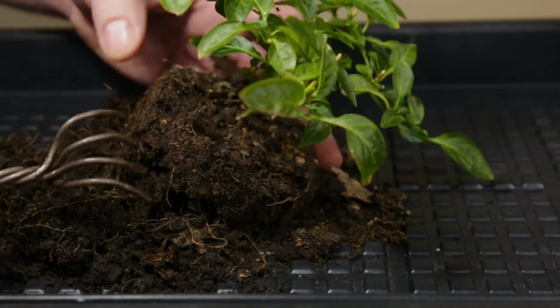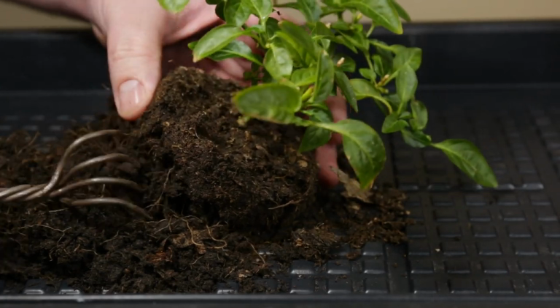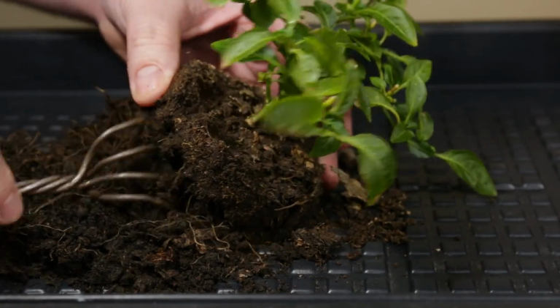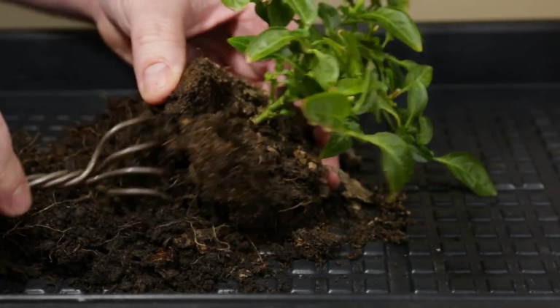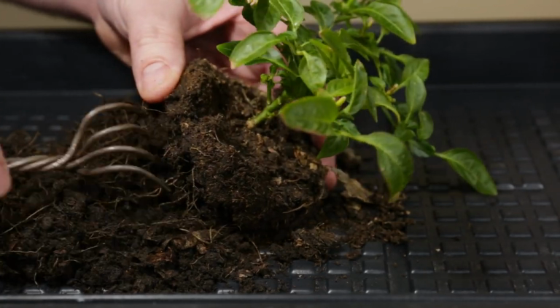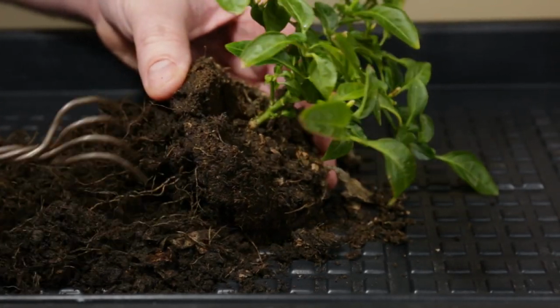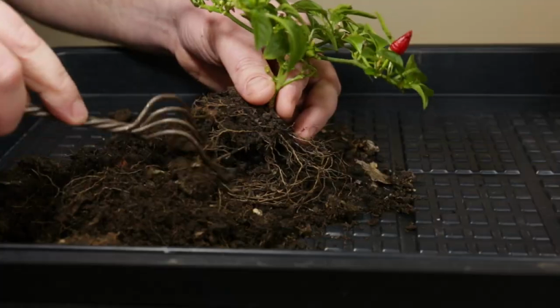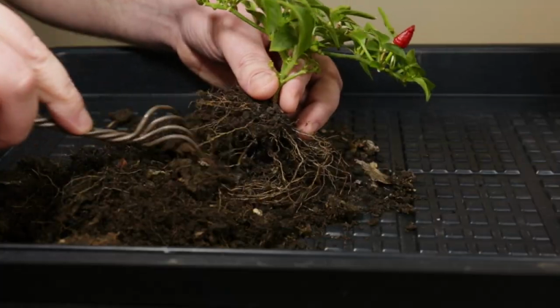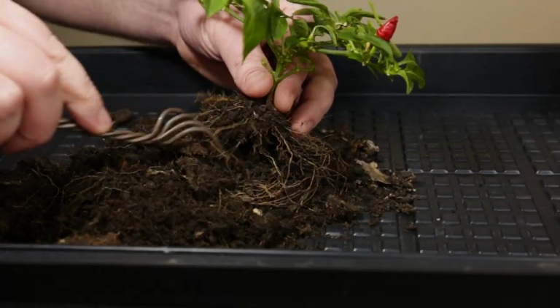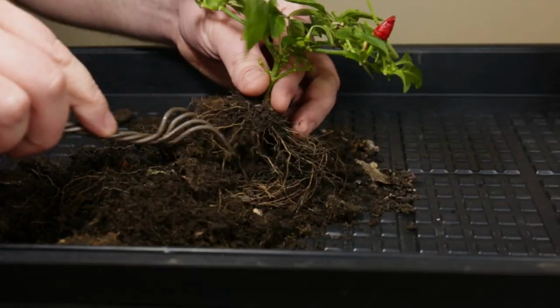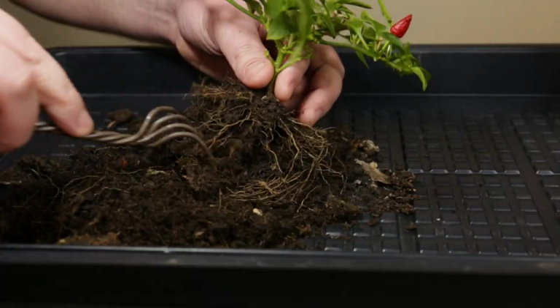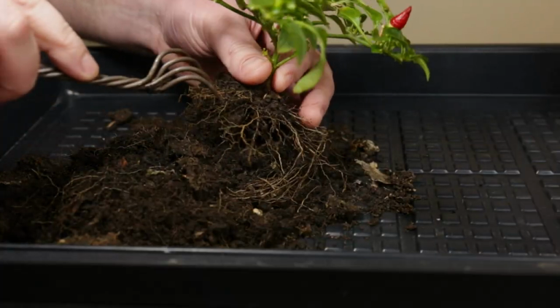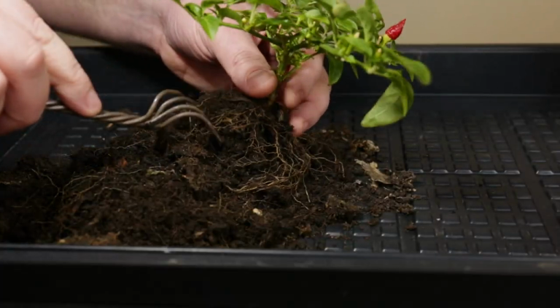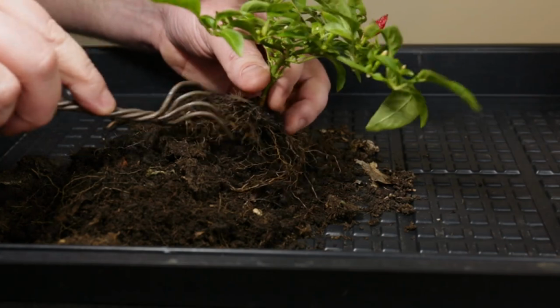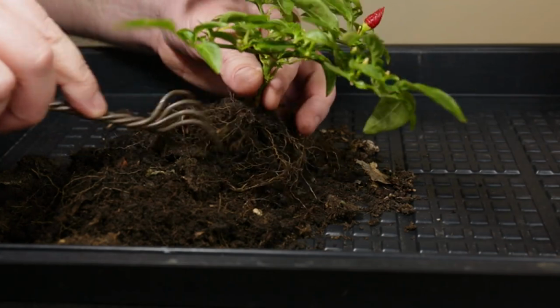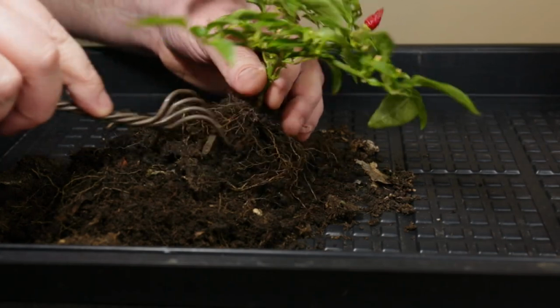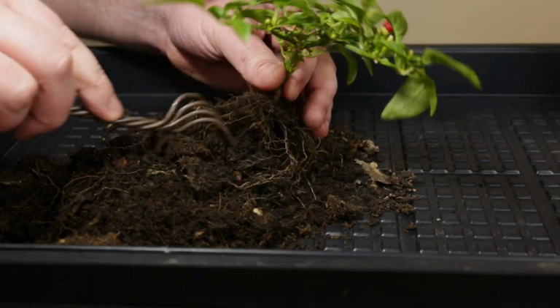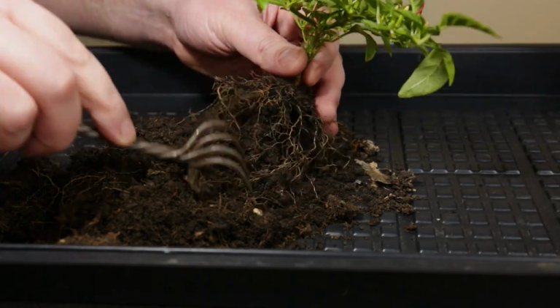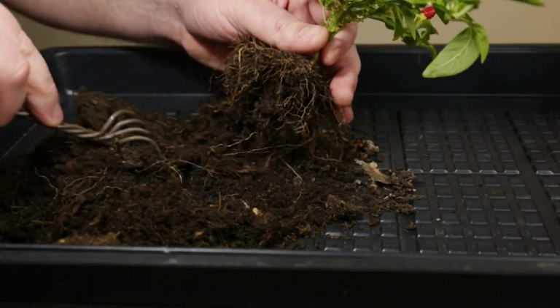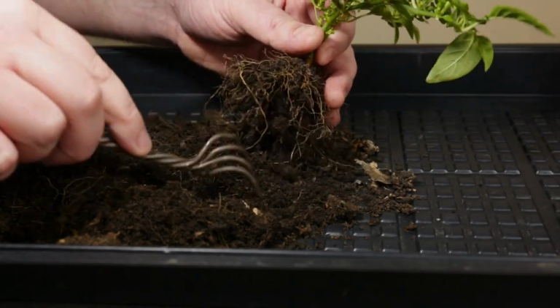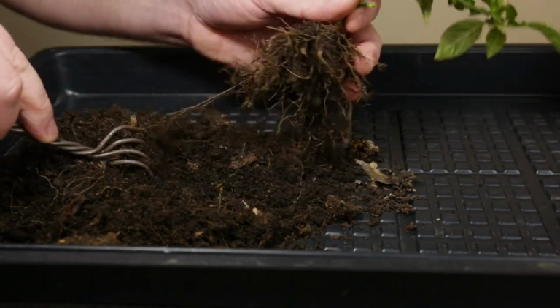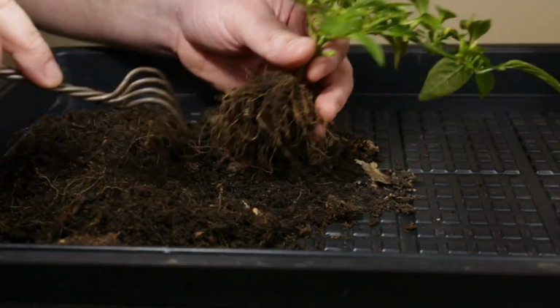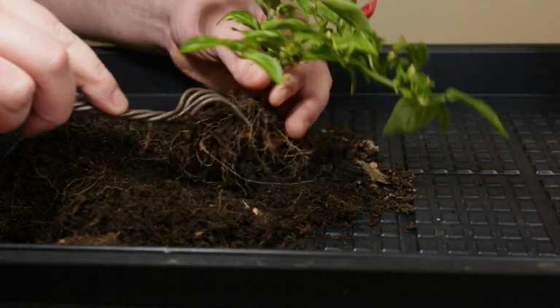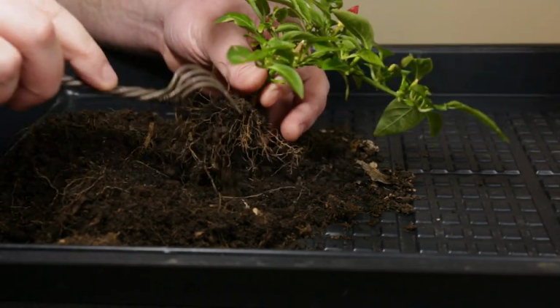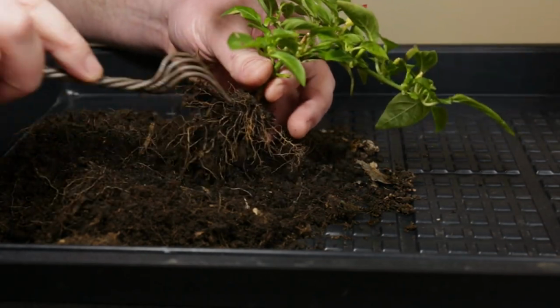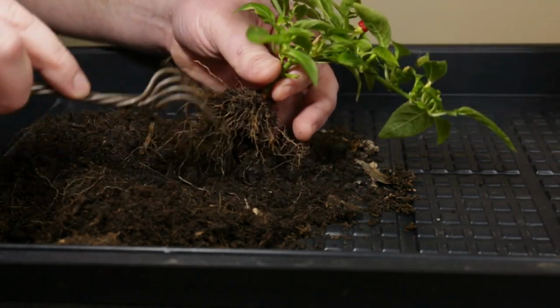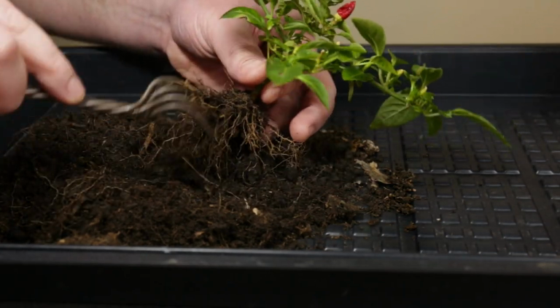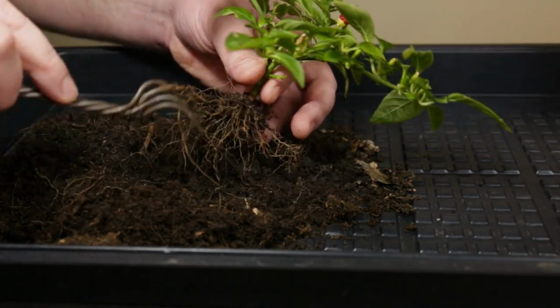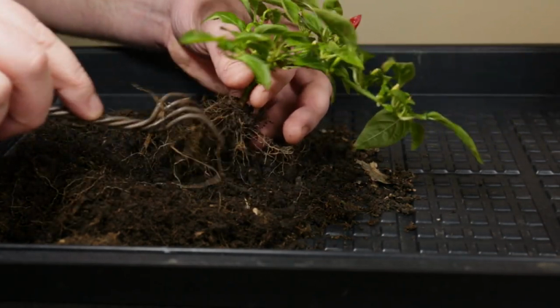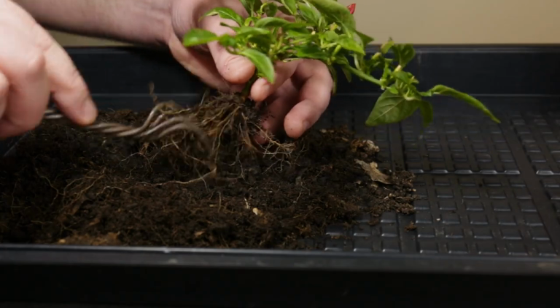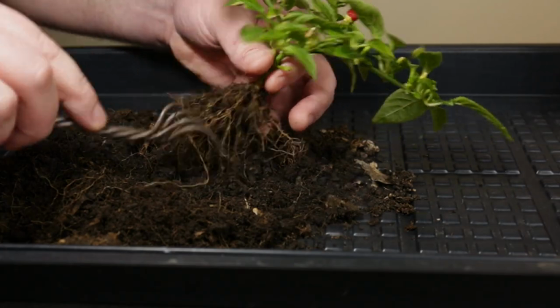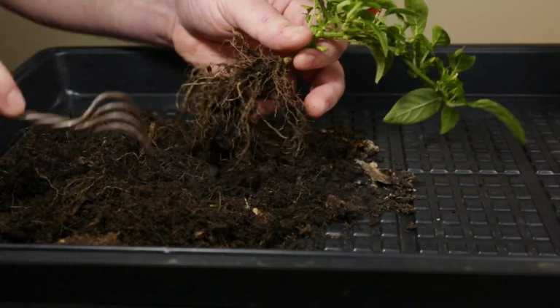One thing that always helps when repotting is to keep the soil on the dry side before this operation. This pepper plant seems to have a pretty nice and healthy root ball, which is great.